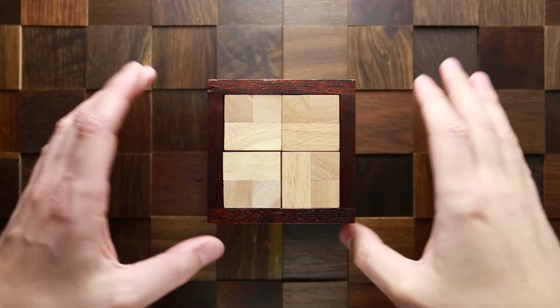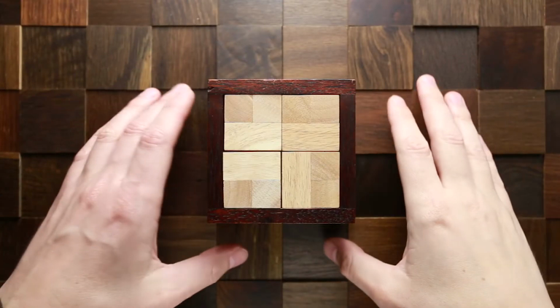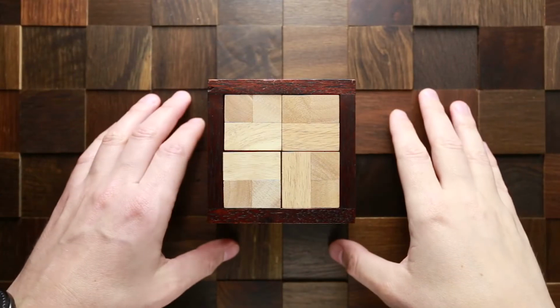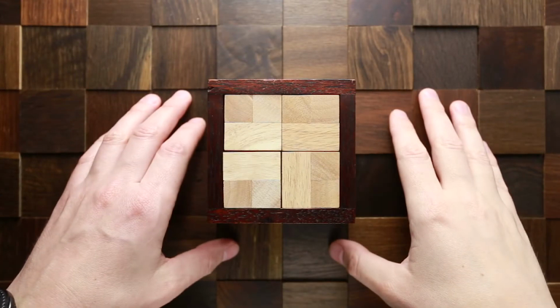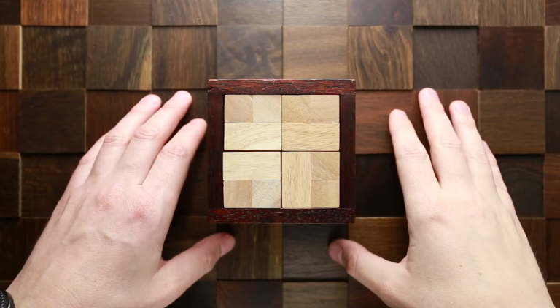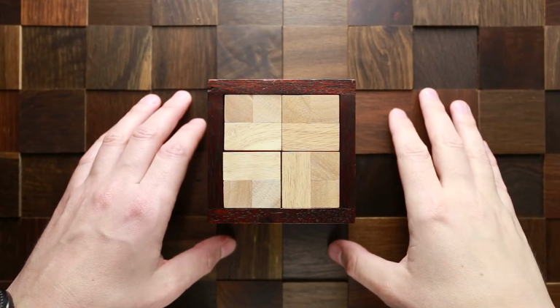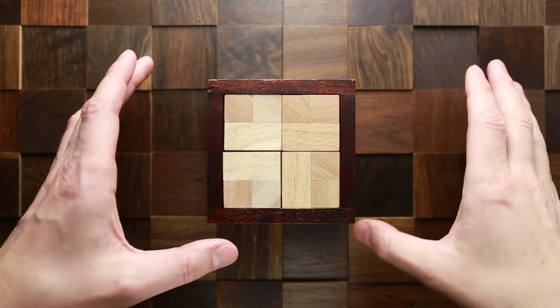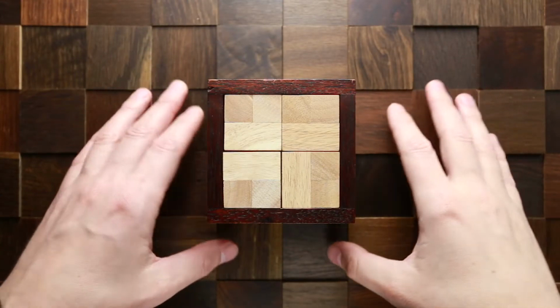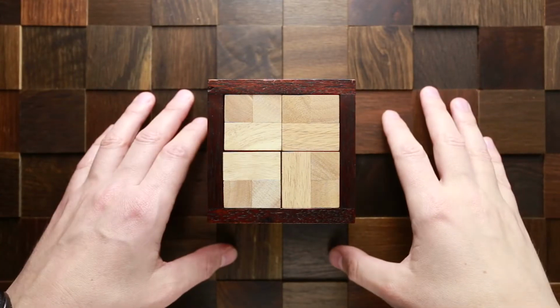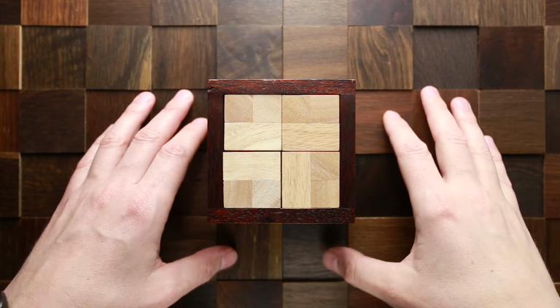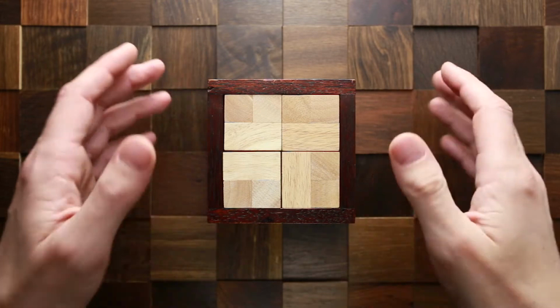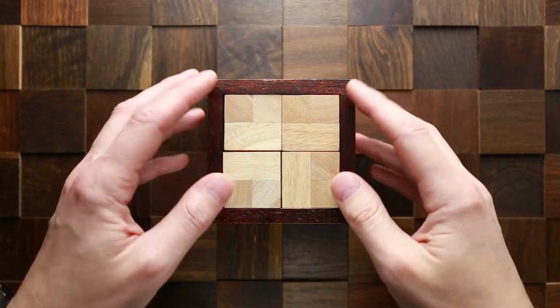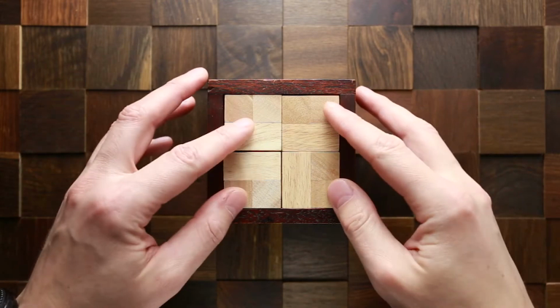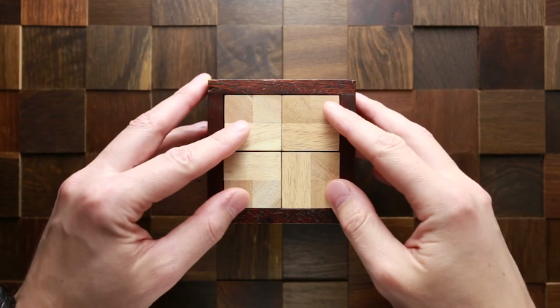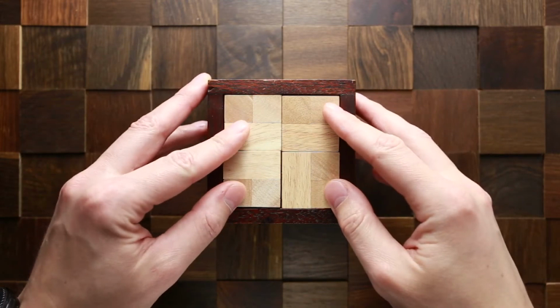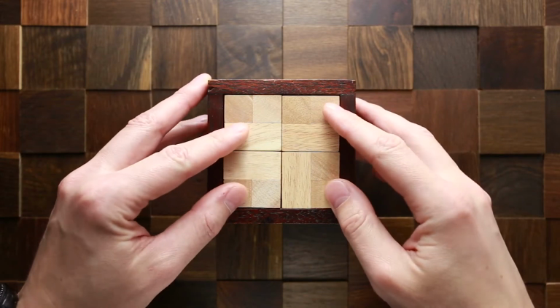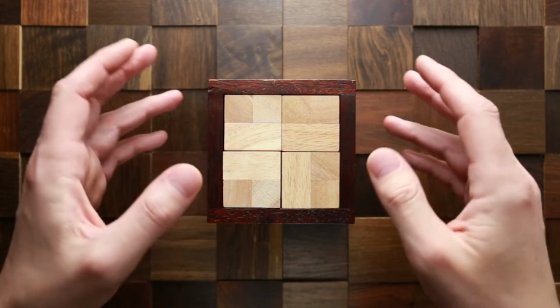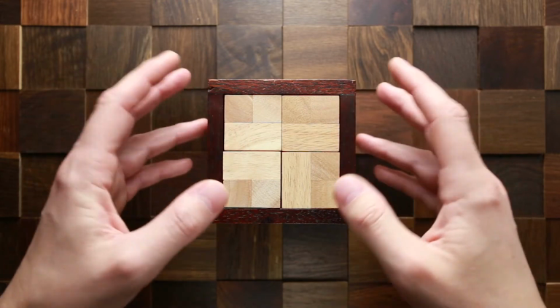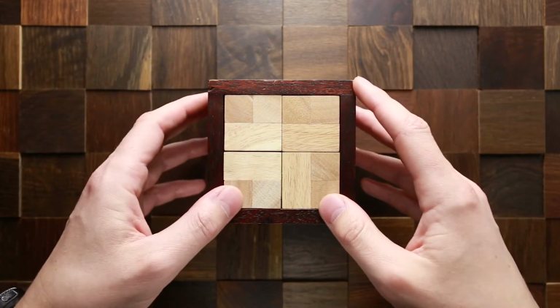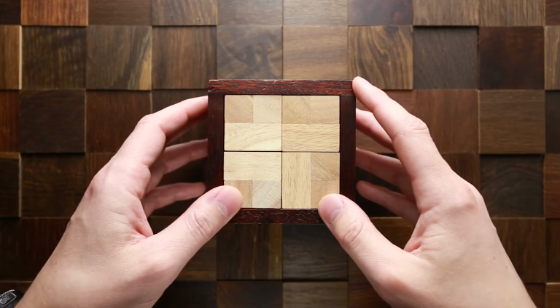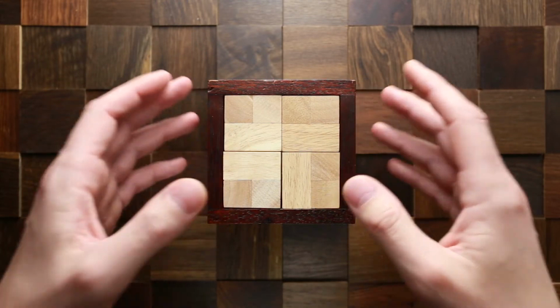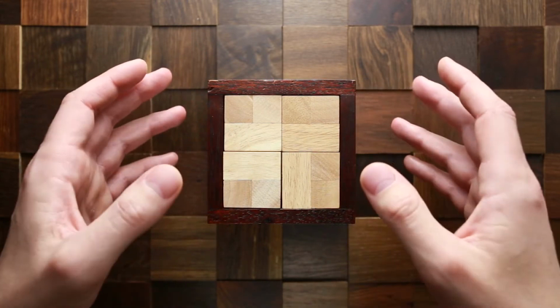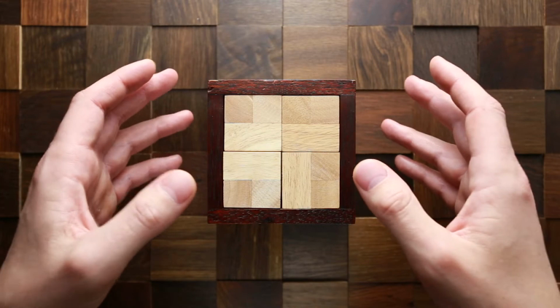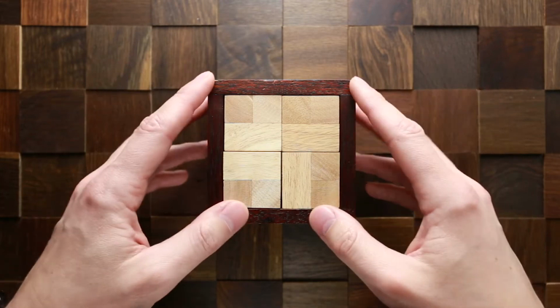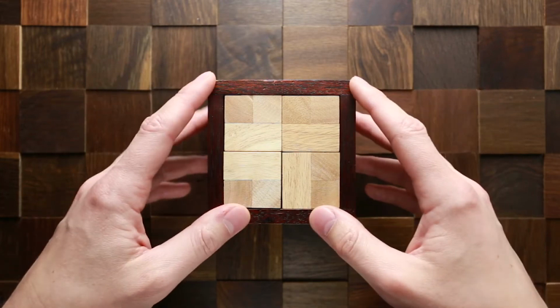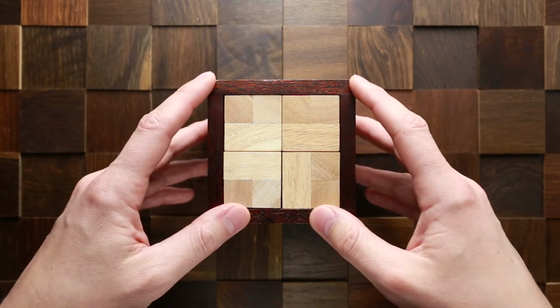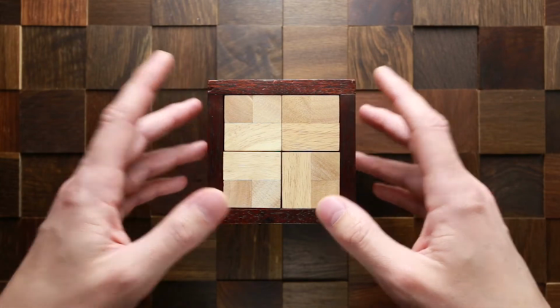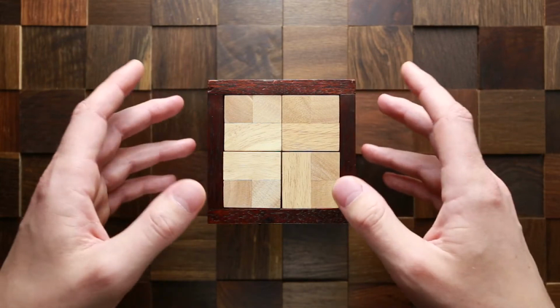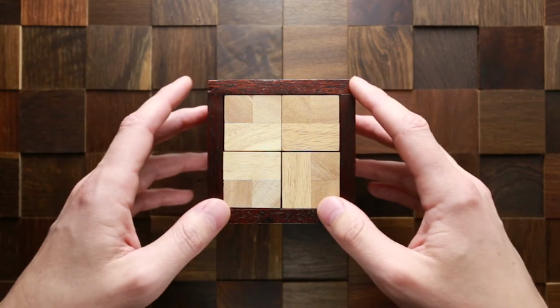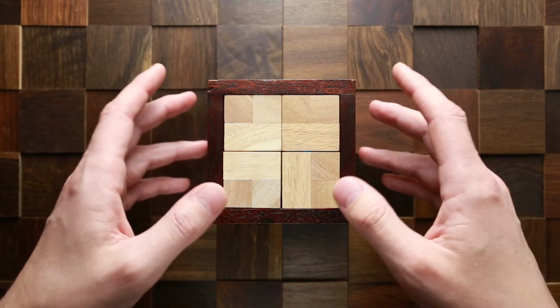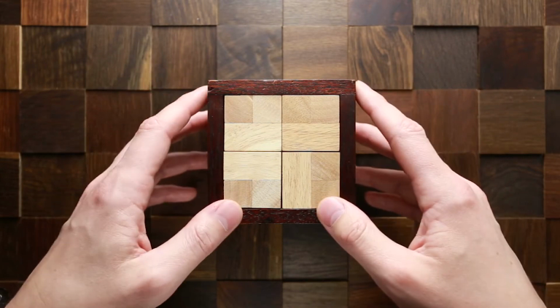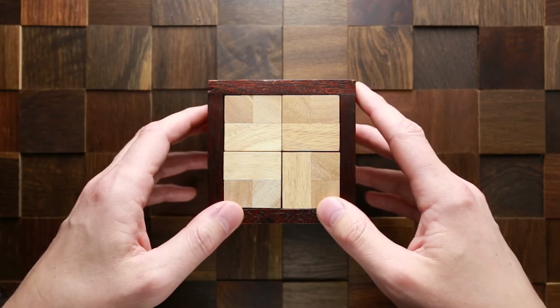Hi there. This is the Puzzle Guy and welcome back to my channel. Today I'm solving an interlocking puzzle. It is a Poco Loco puzzle, created by Yavuz Demirhan from Turkey and manufactured by Rombol.